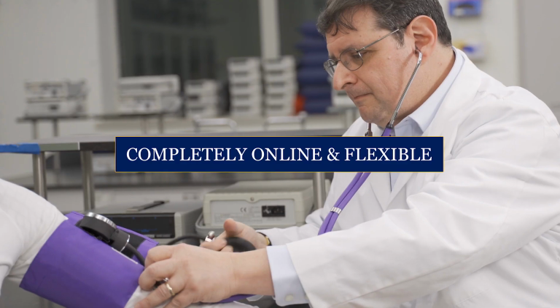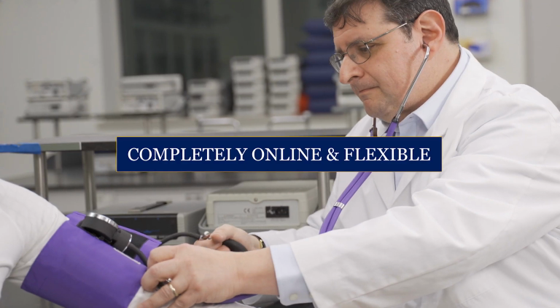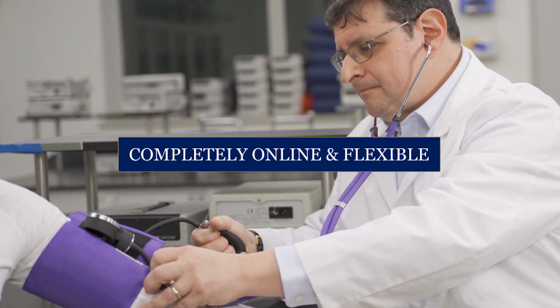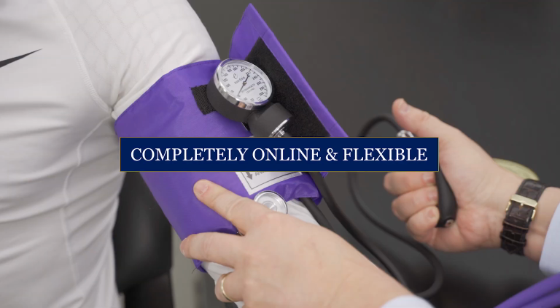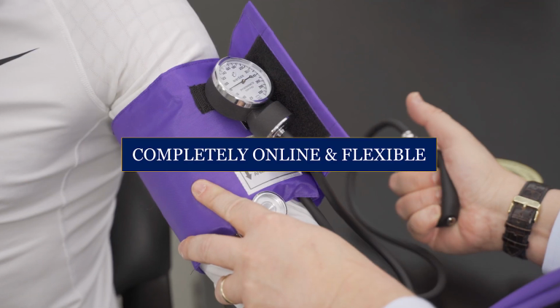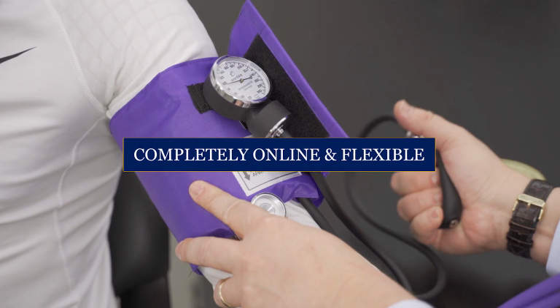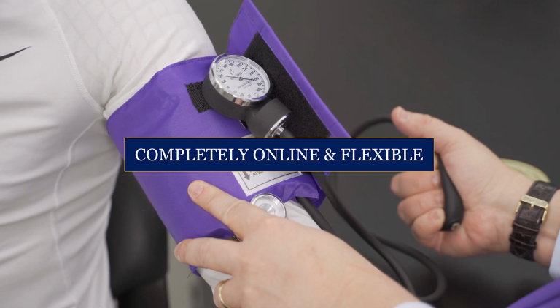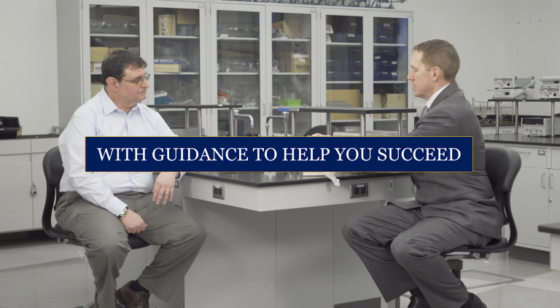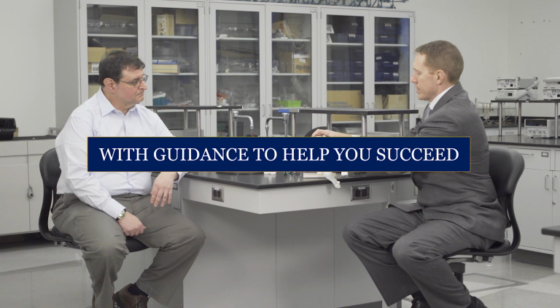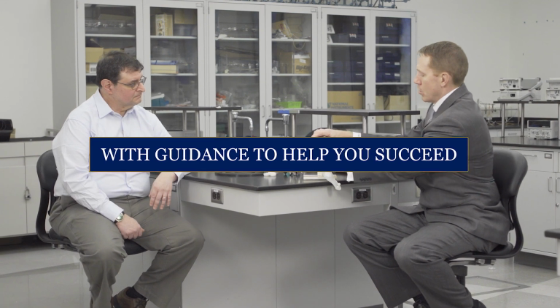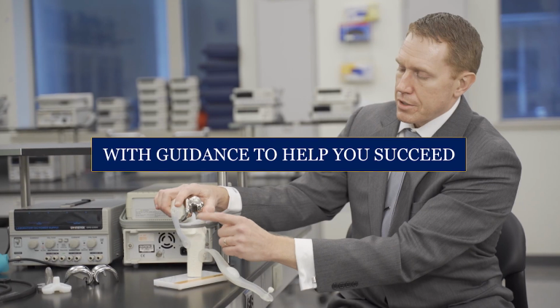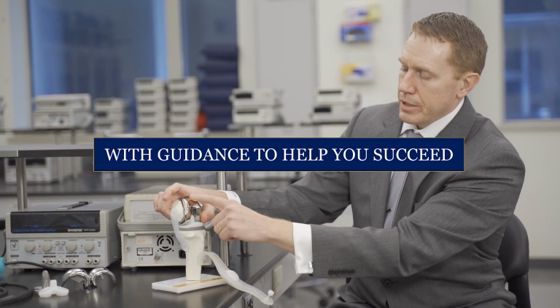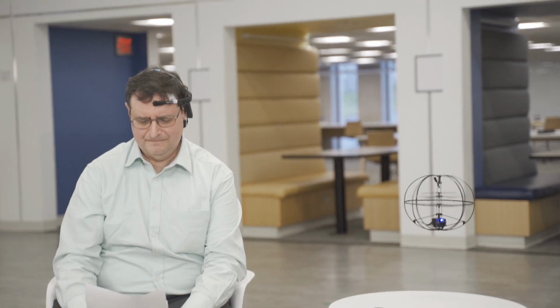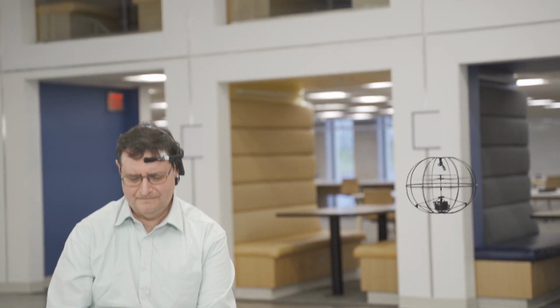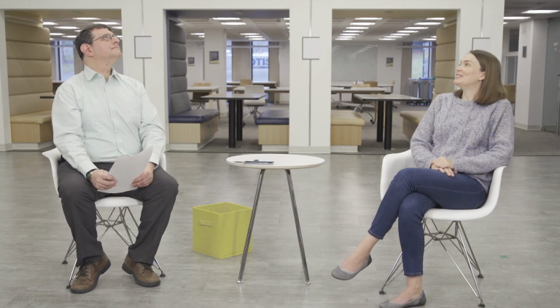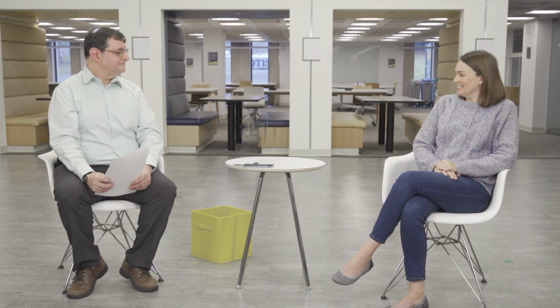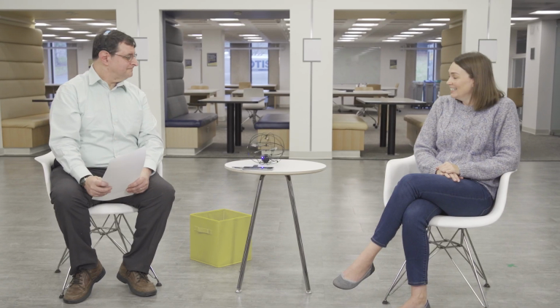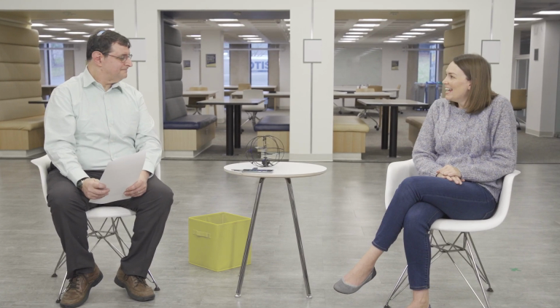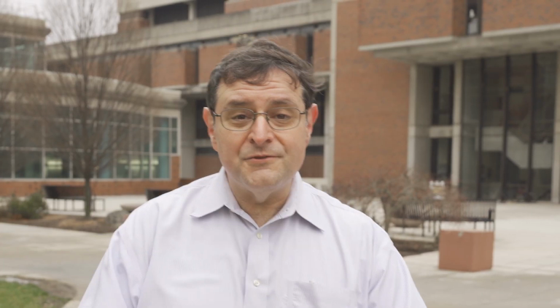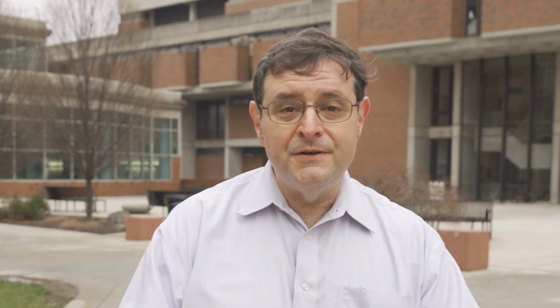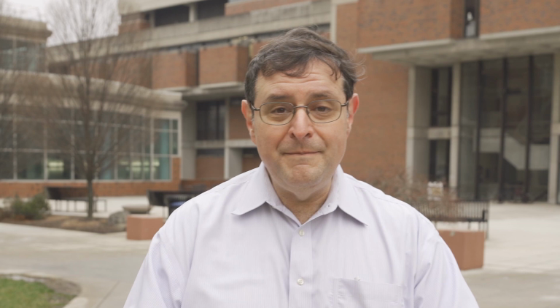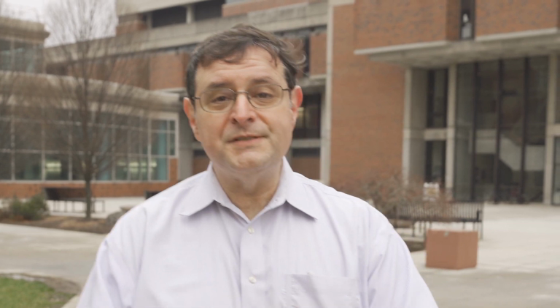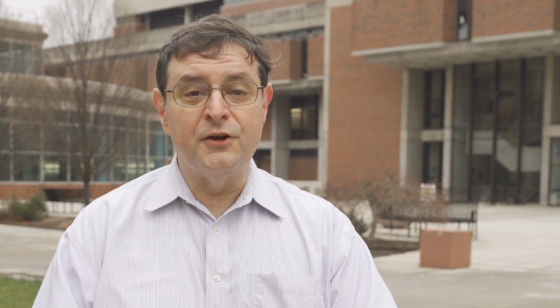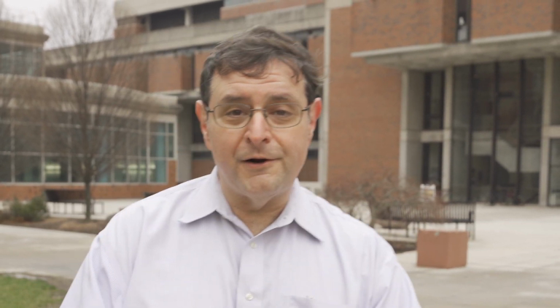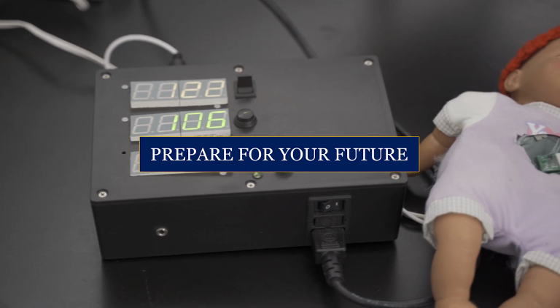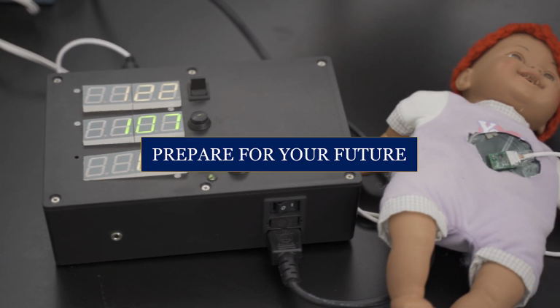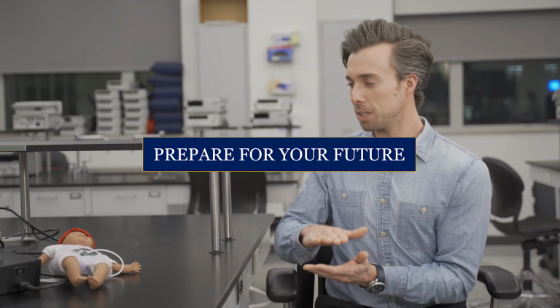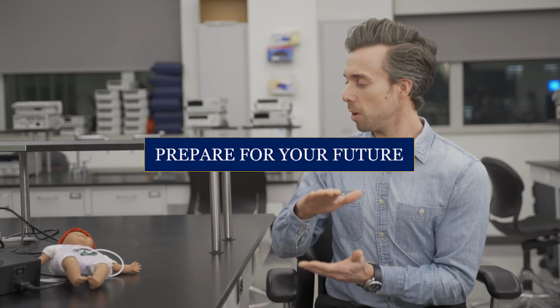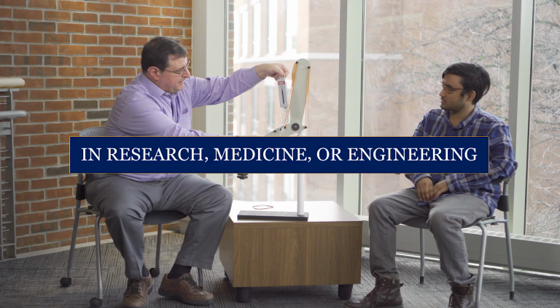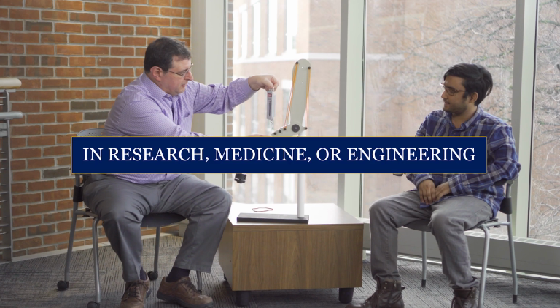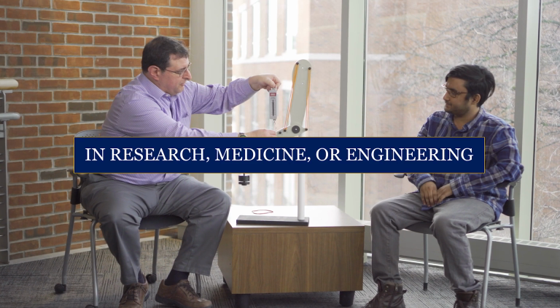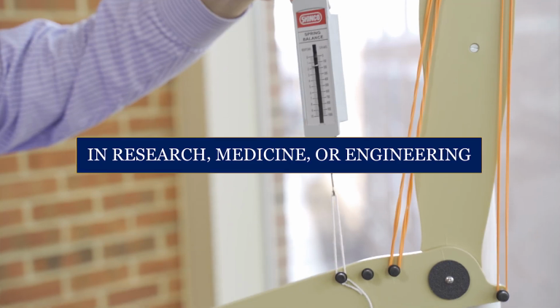If there was a course like this when I was in high school, I really think it would have changed my career path. This course is for any high school student who may be interested in a career in research, medicine, or any field of engineering.